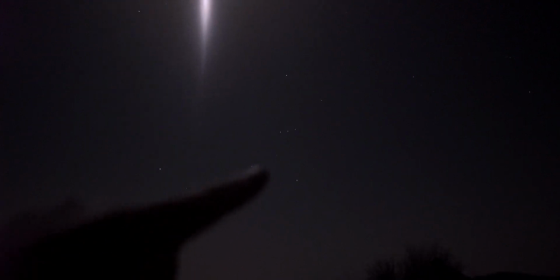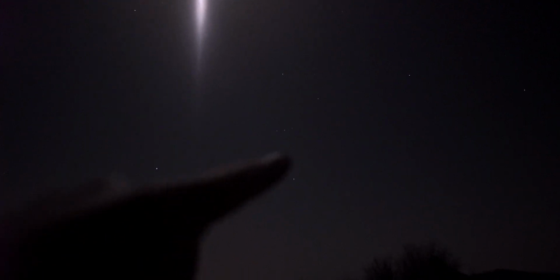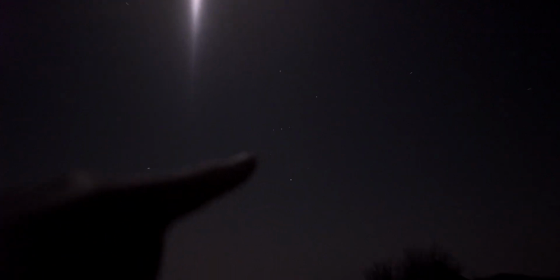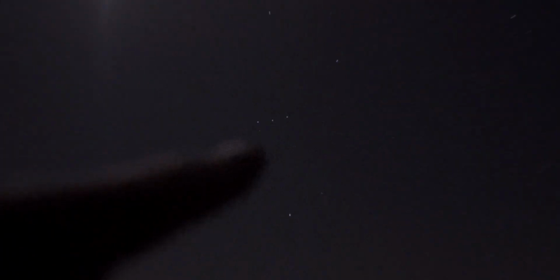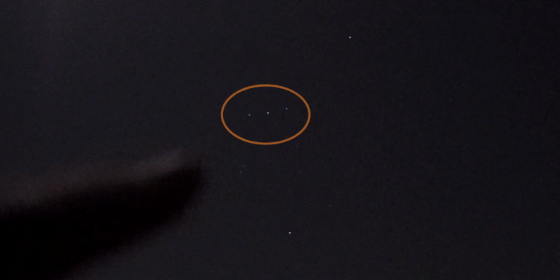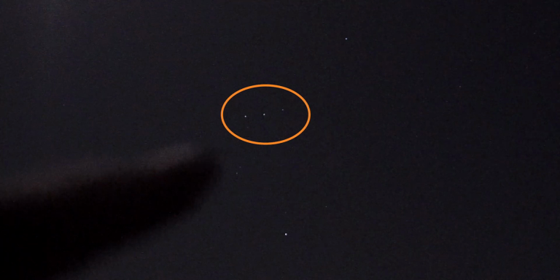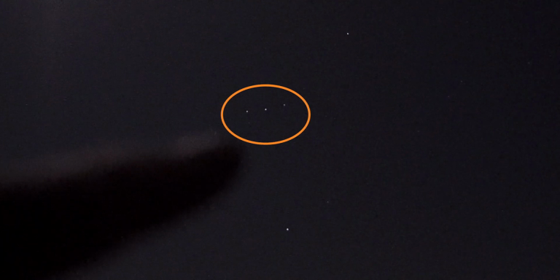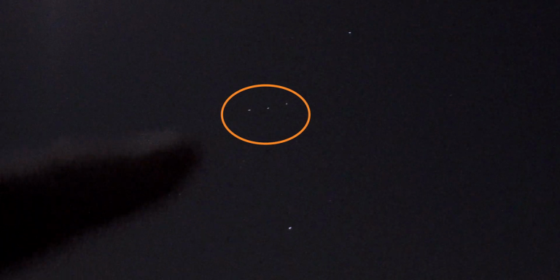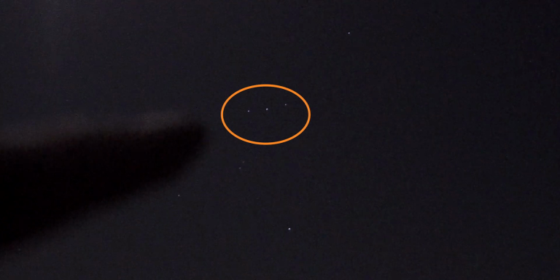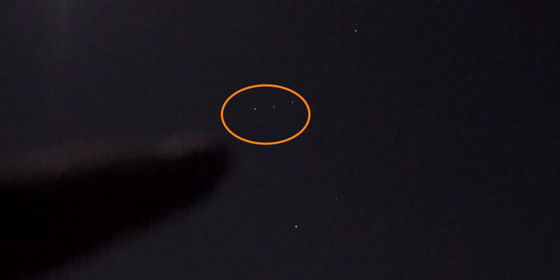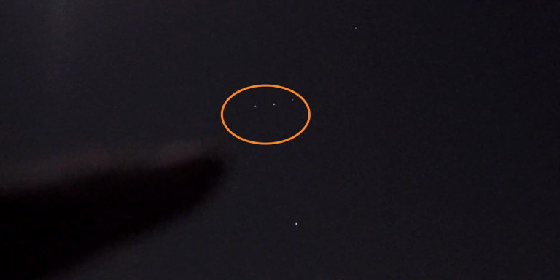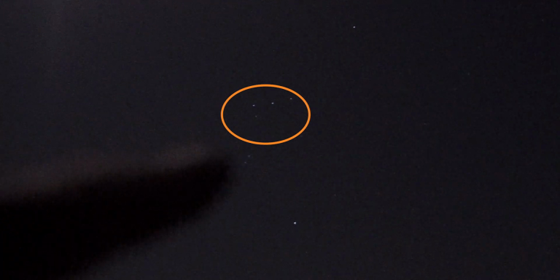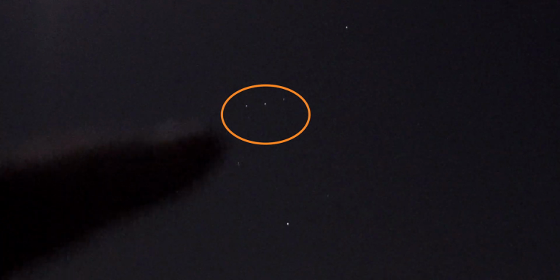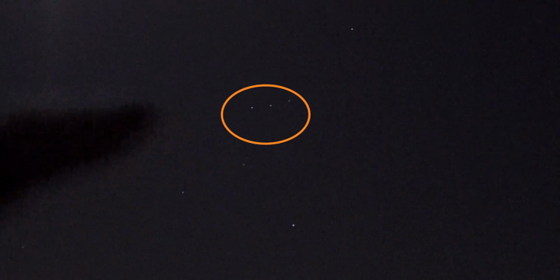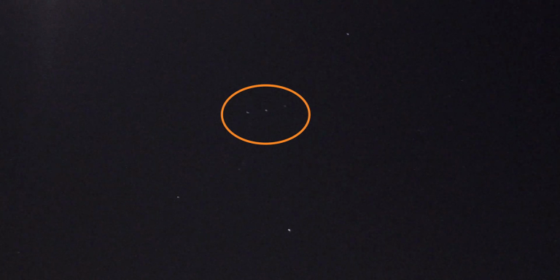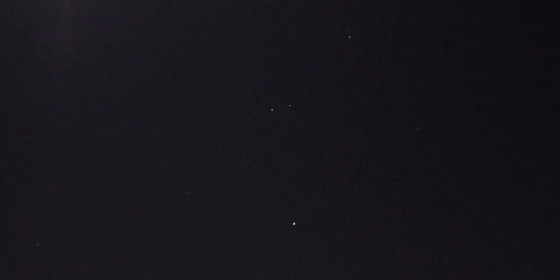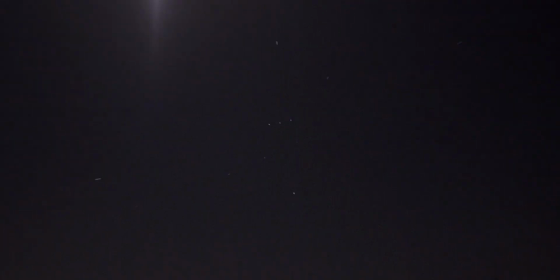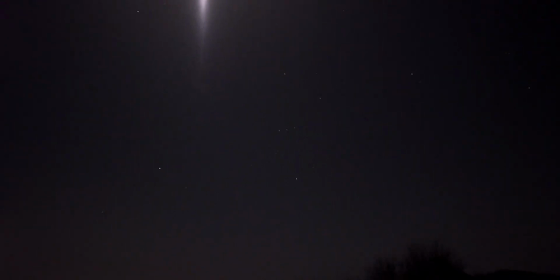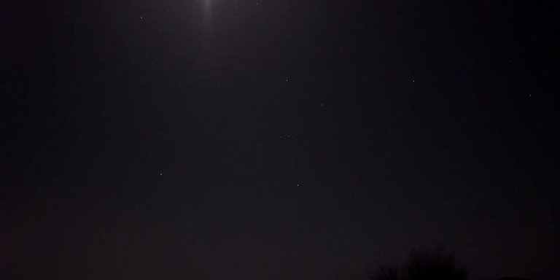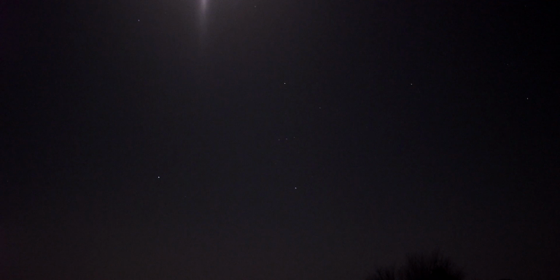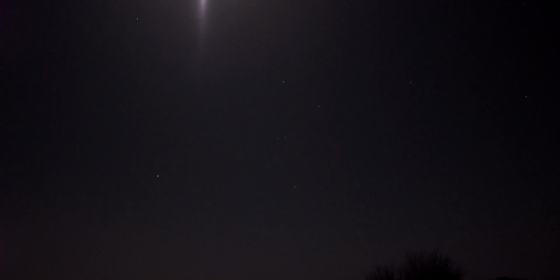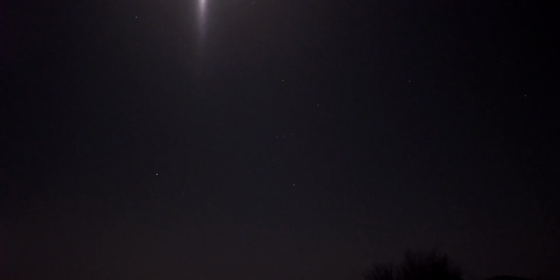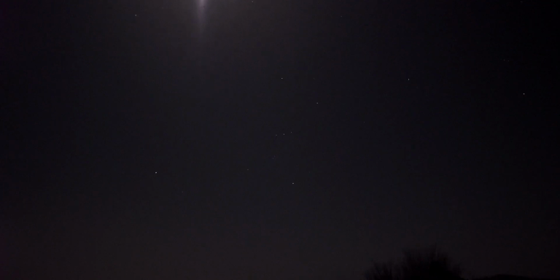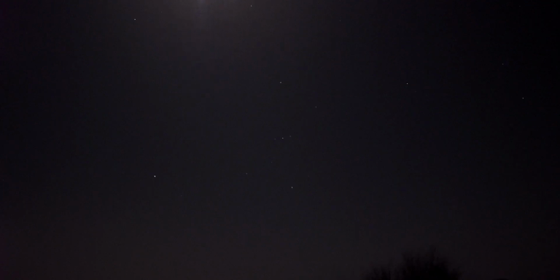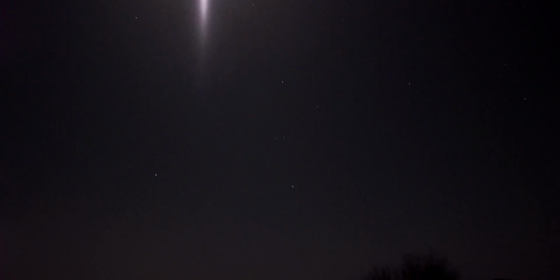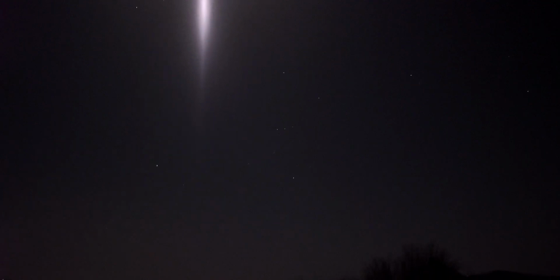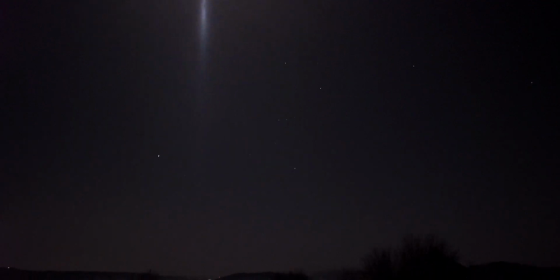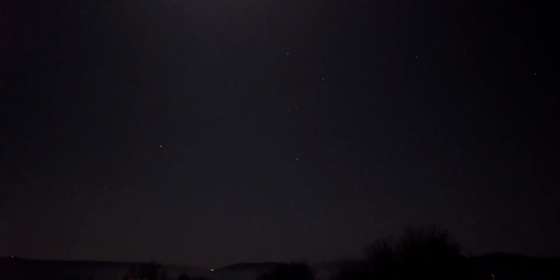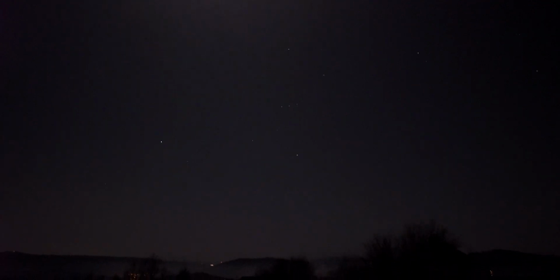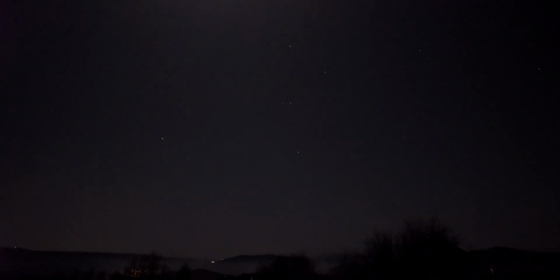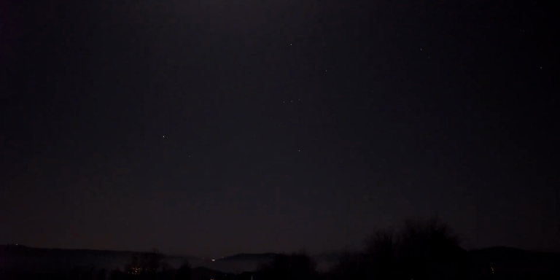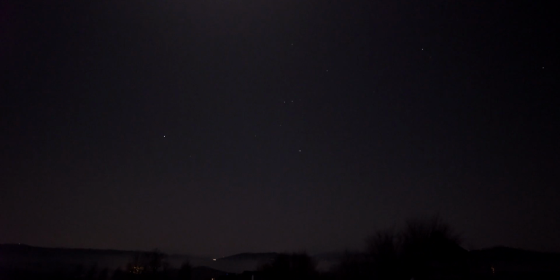You can see those three stars in a line — this is the Orion Belt, and the Orion Nebula is somewhere in this area, so it's very easy to spot. Let's set up the Star Adventure, mount the camera, and see what we get on our test shots.